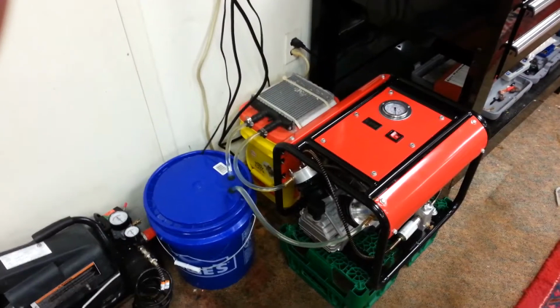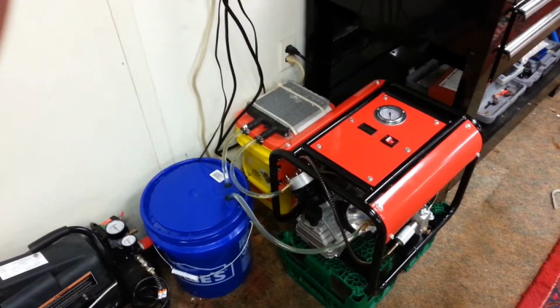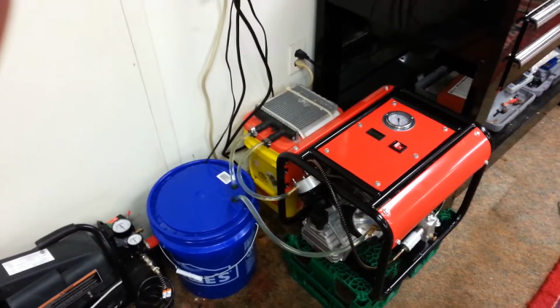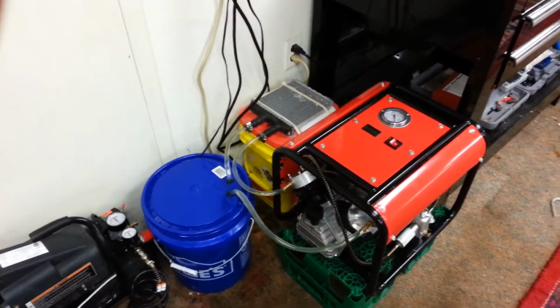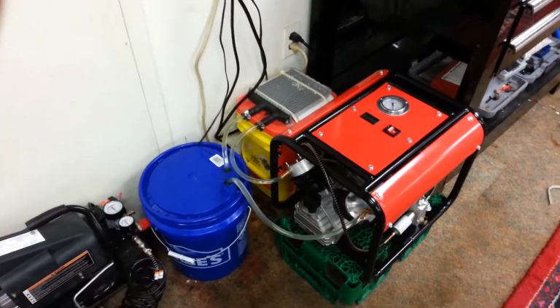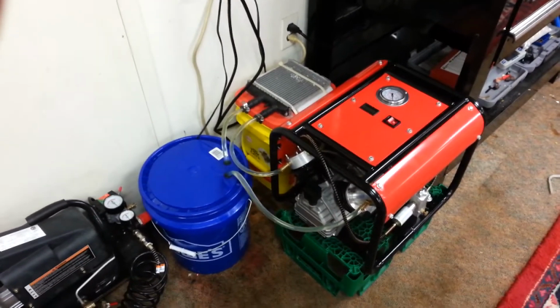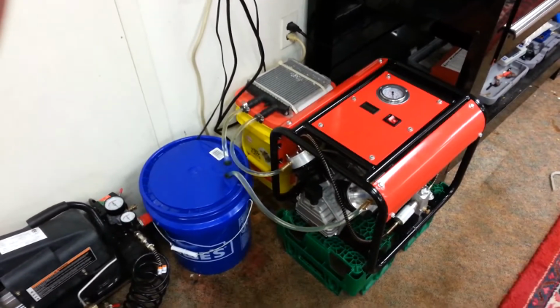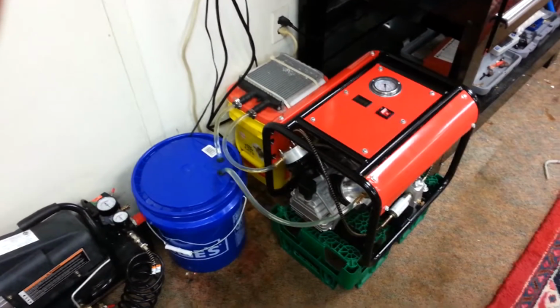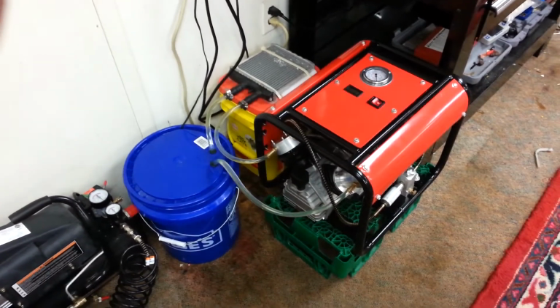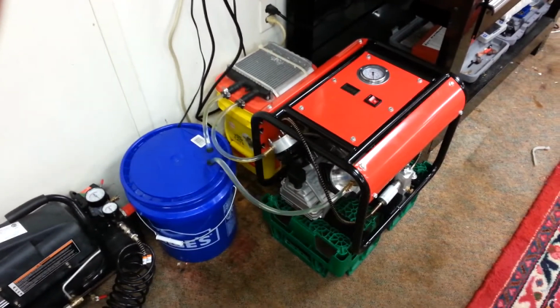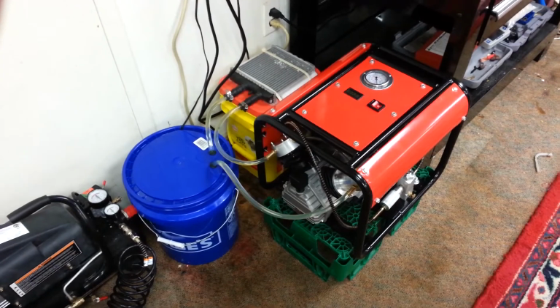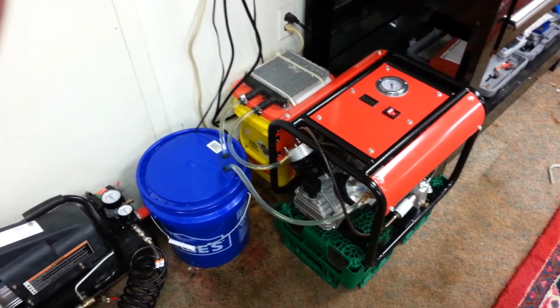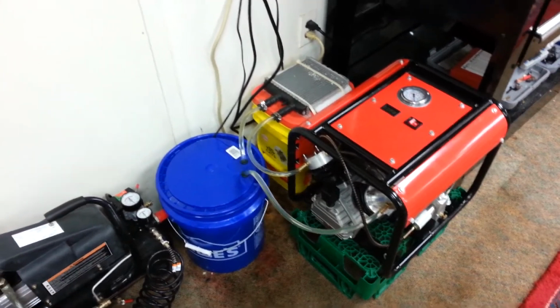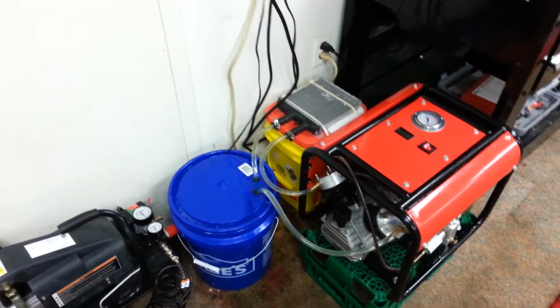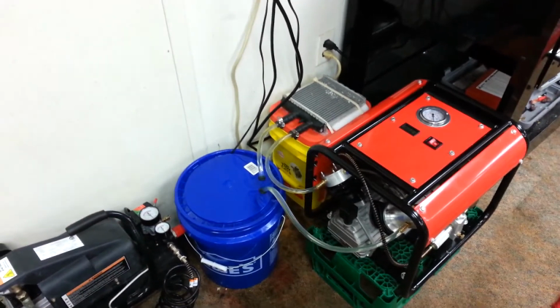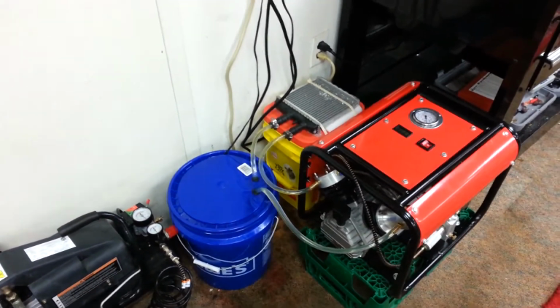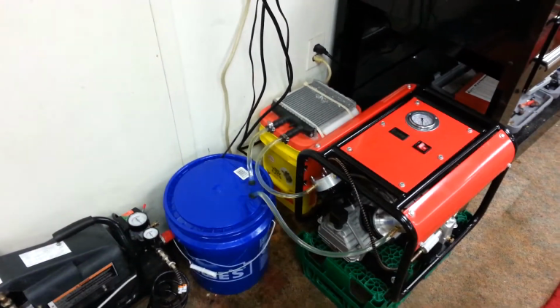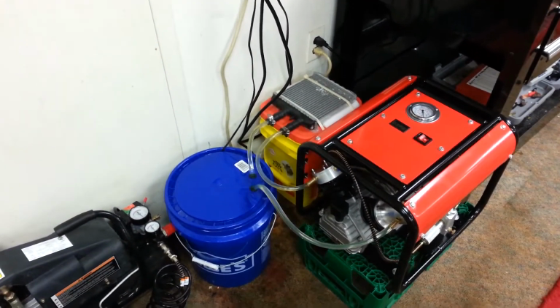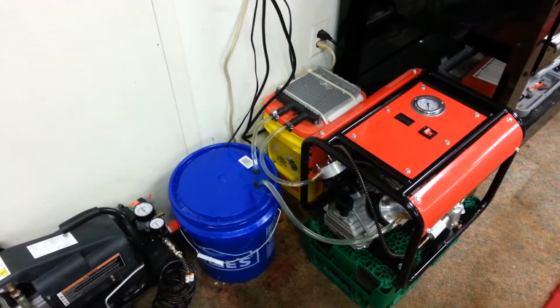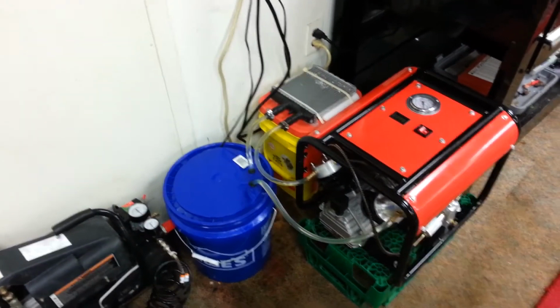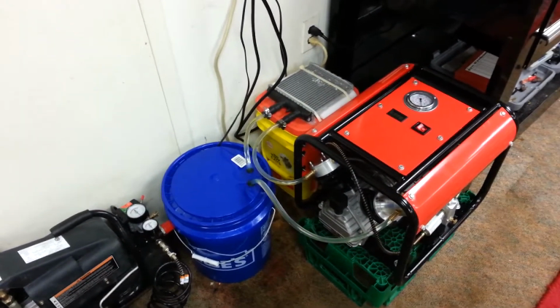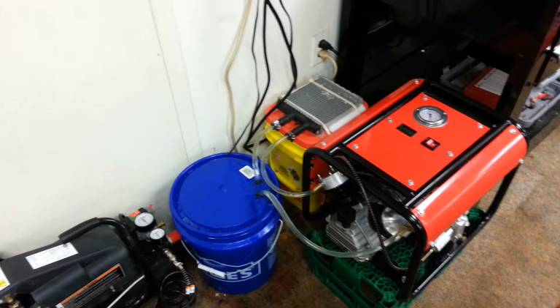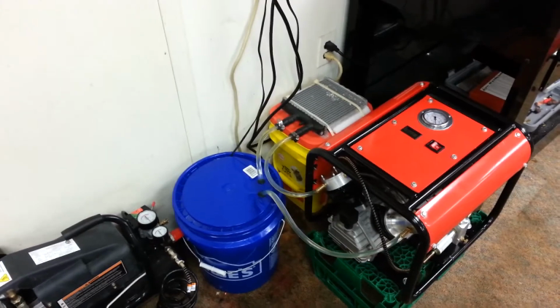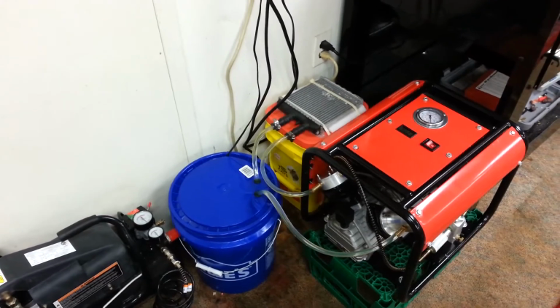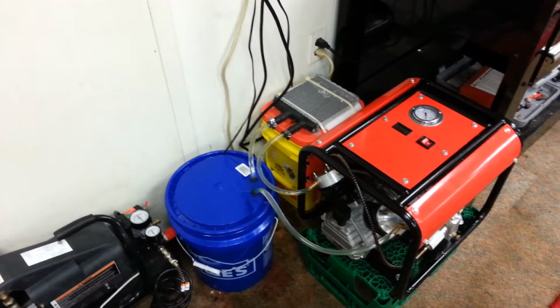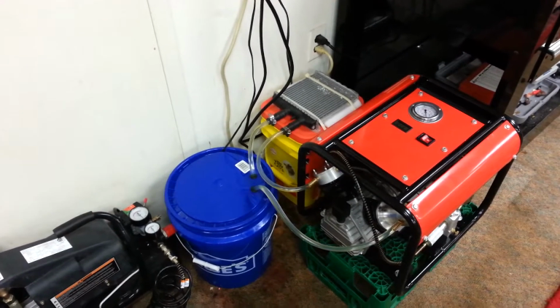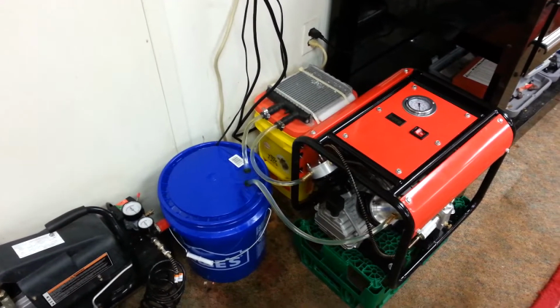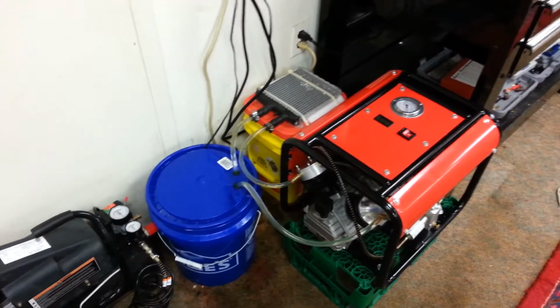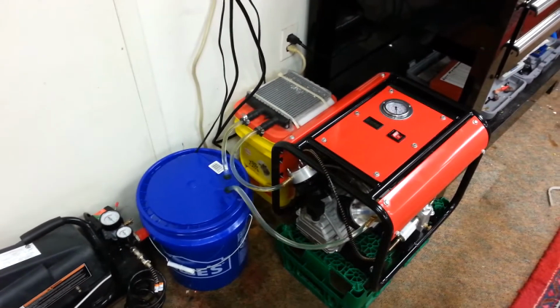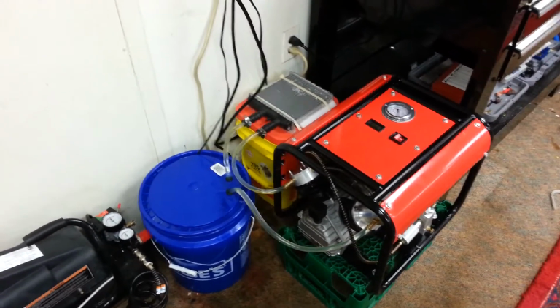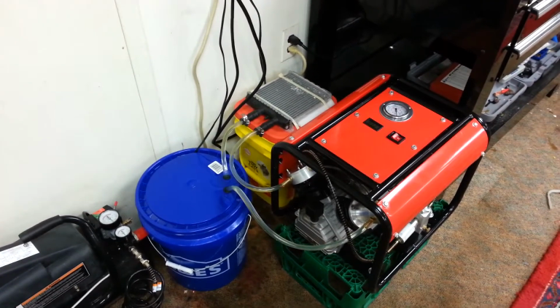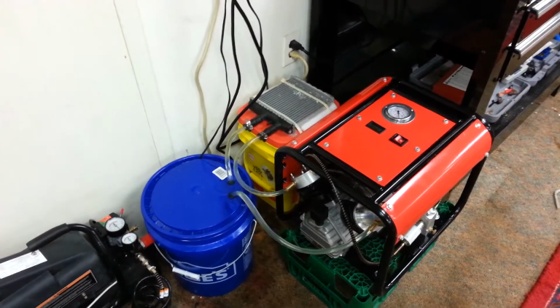I finally found a place for my compressor to live and I took some old junk parts and made a cooling unit for it. It might be a little bit overkill, but the cooler it stays the longer it lasts — that's how I think about it.